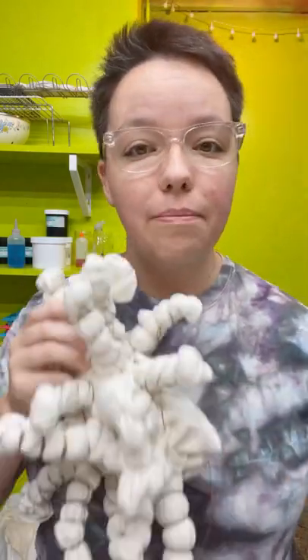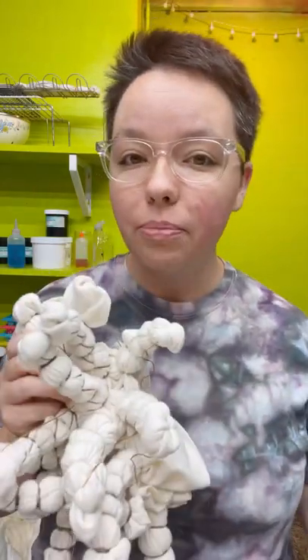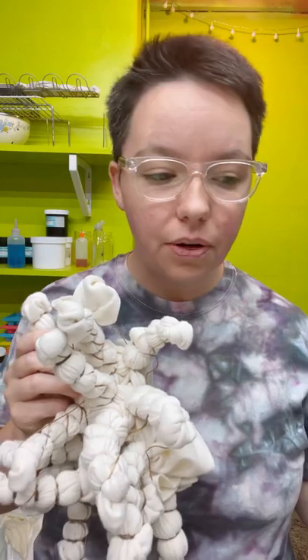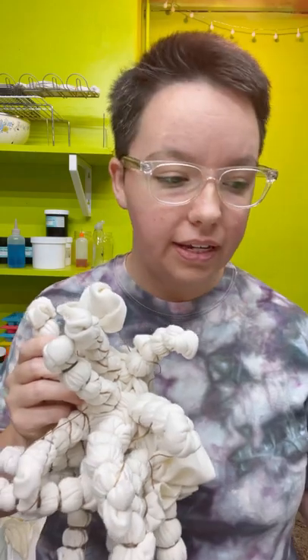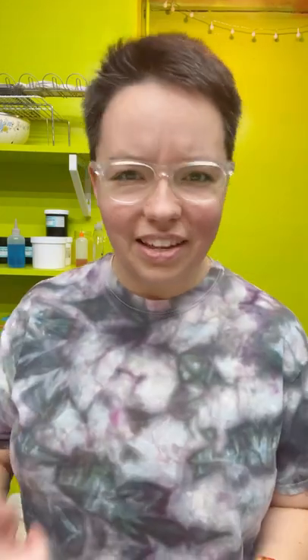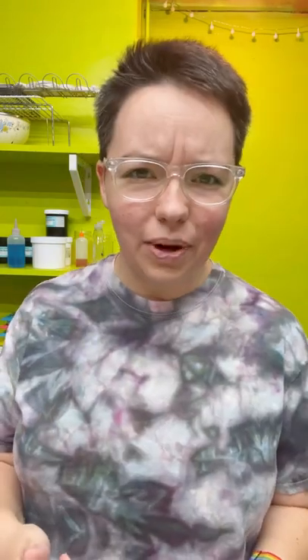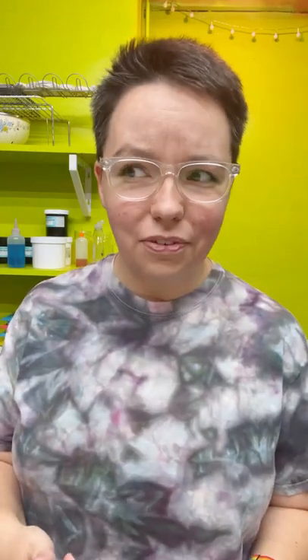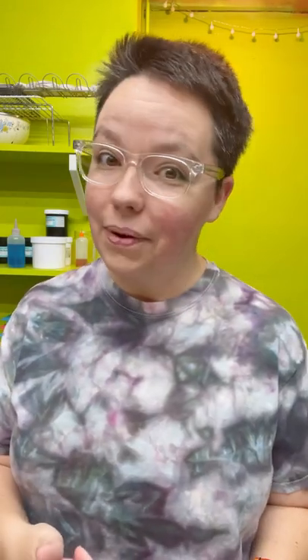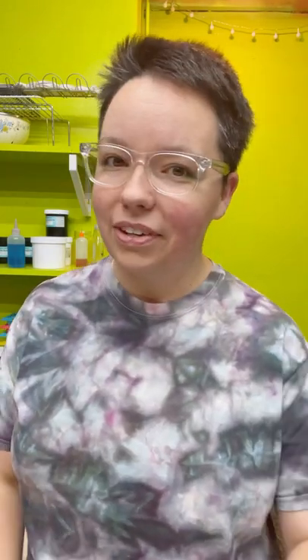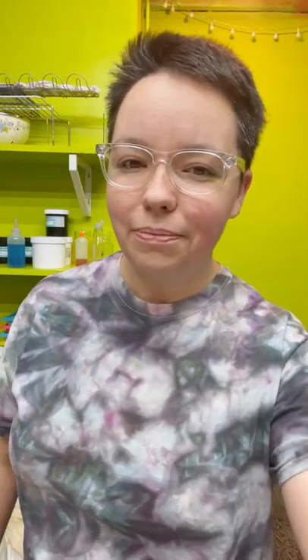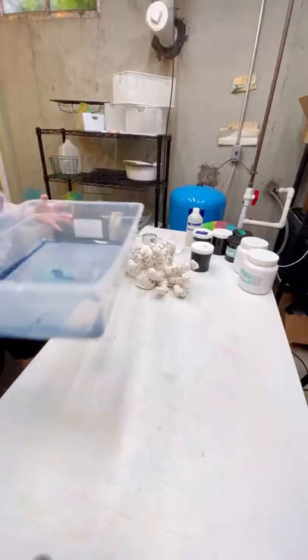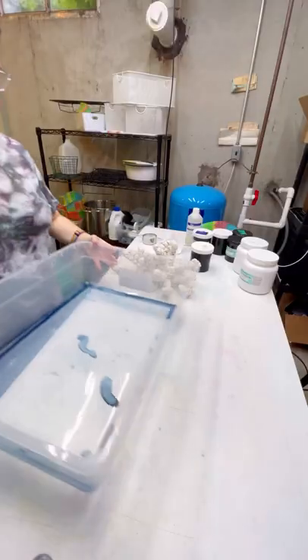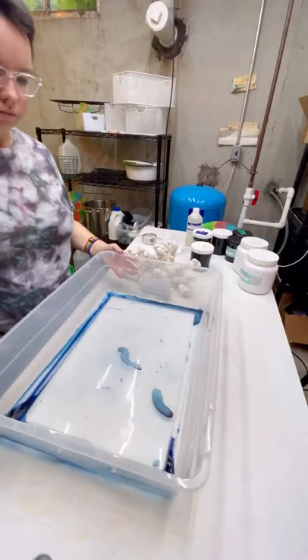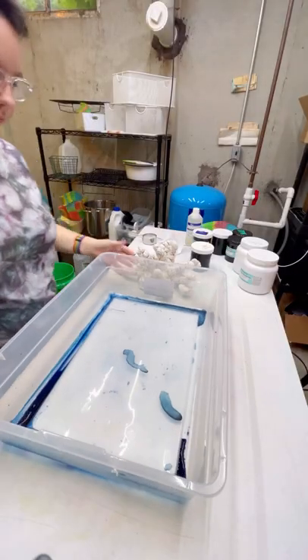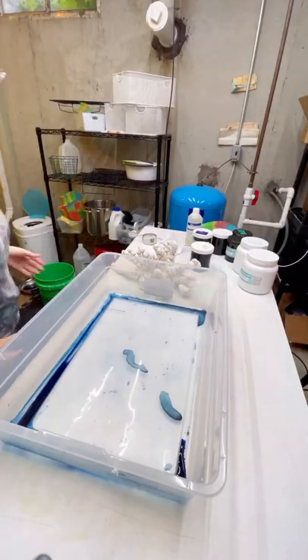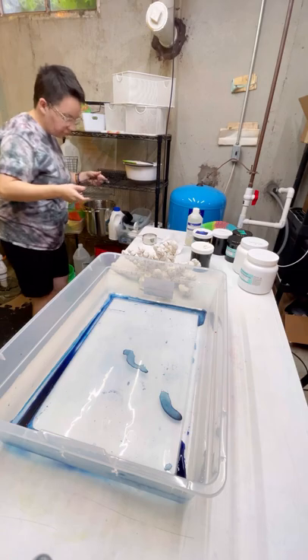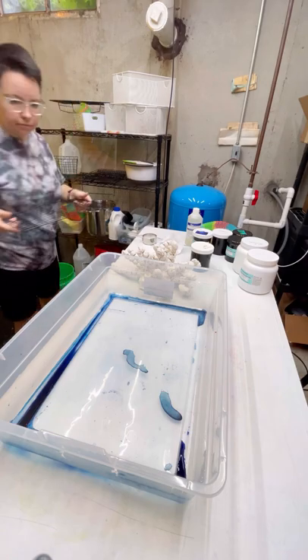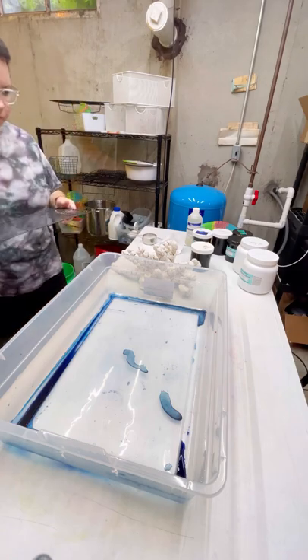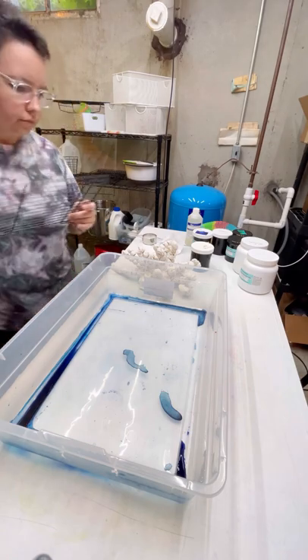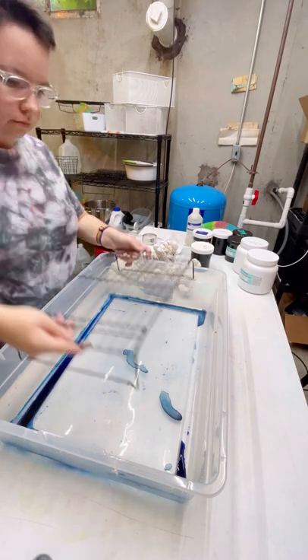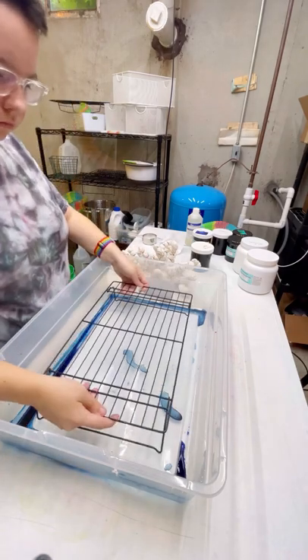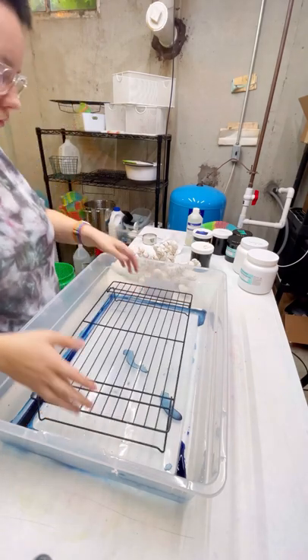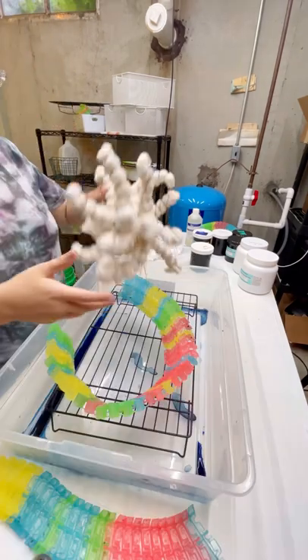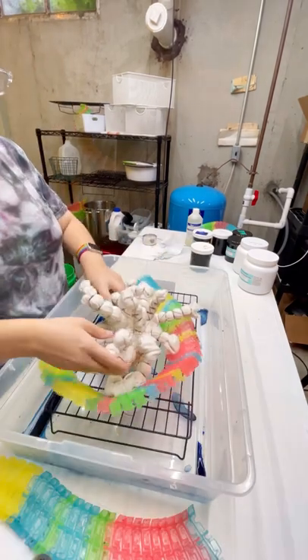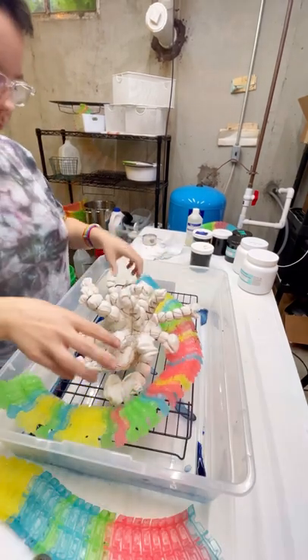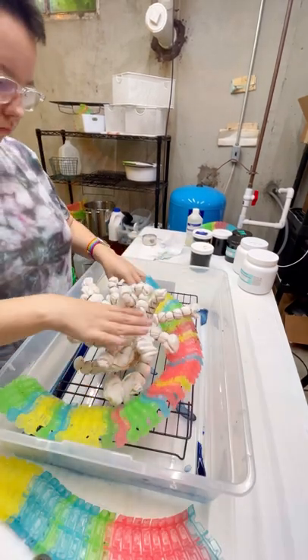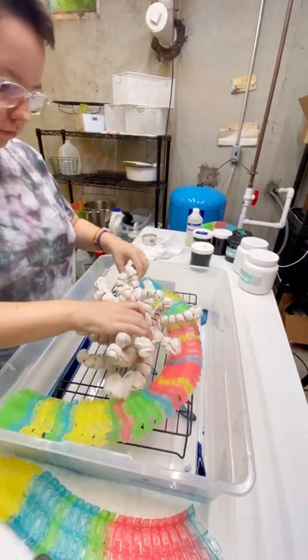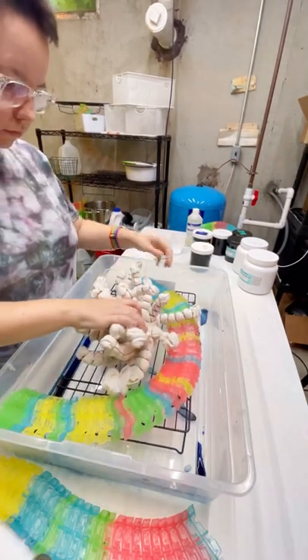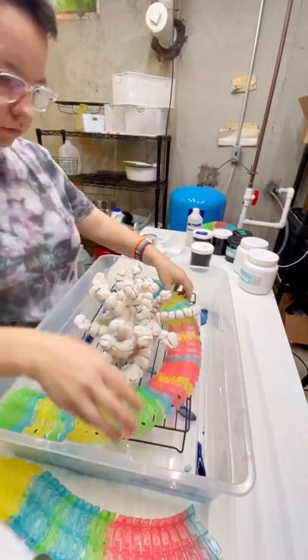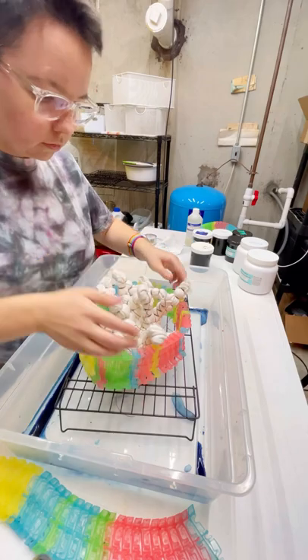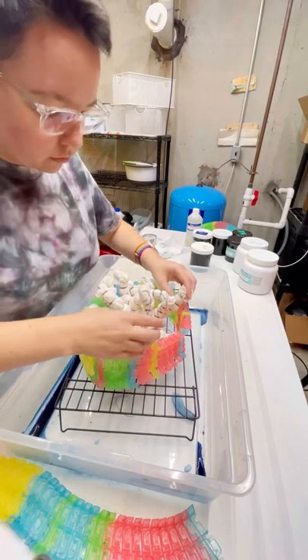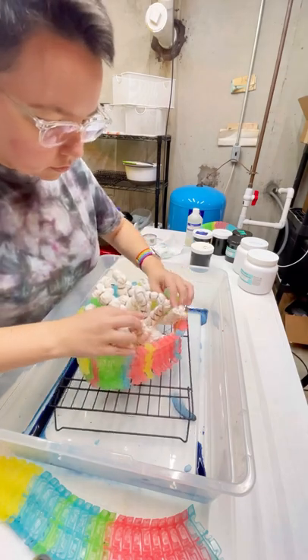I am not pre-soaking this. I've gotten into the habit of using a bin, a rack, and my magic tracks as a guard for the ice.